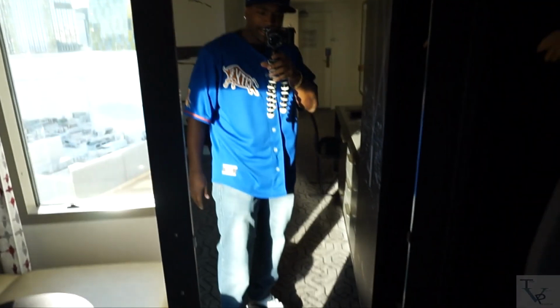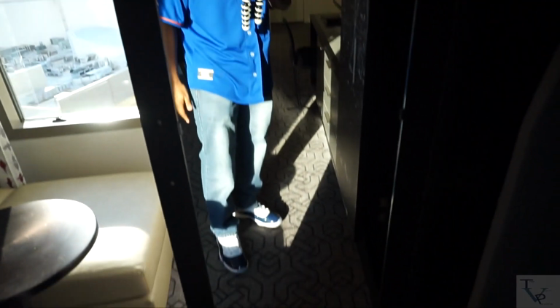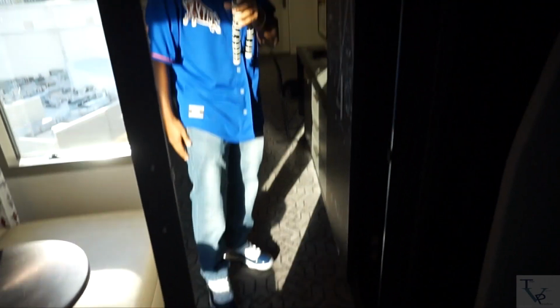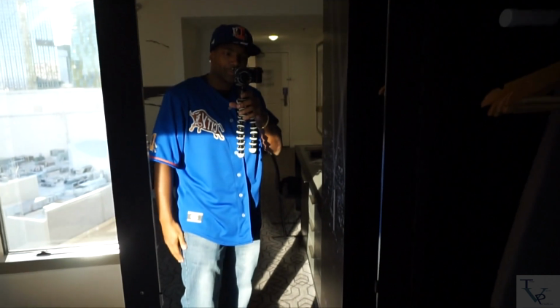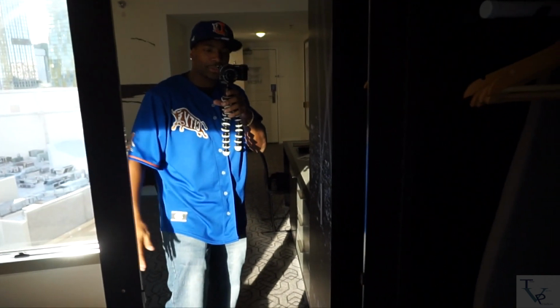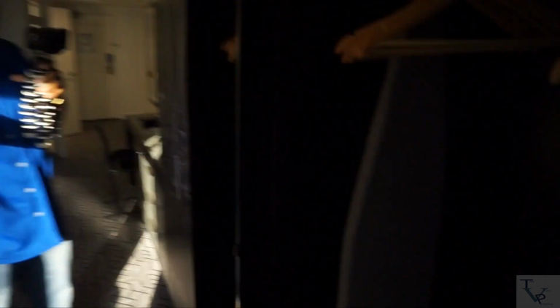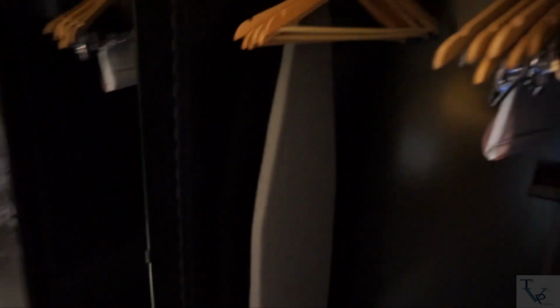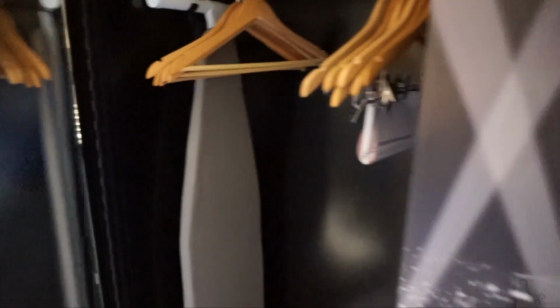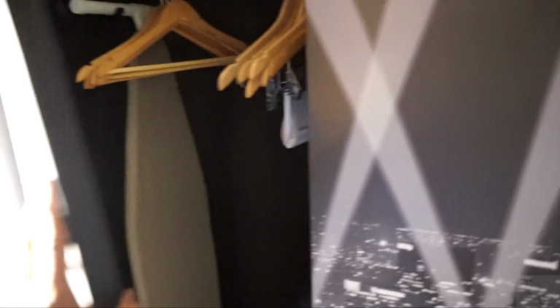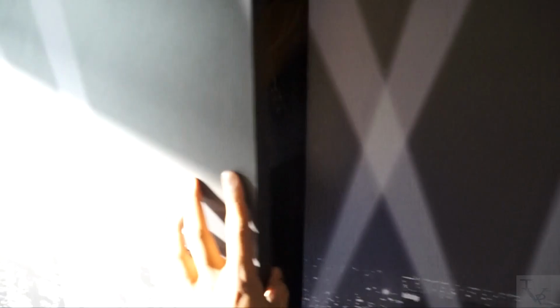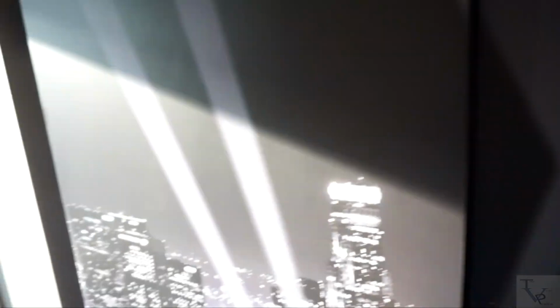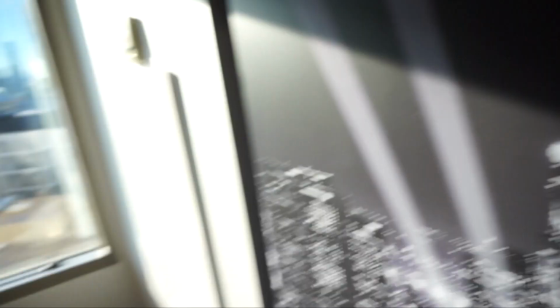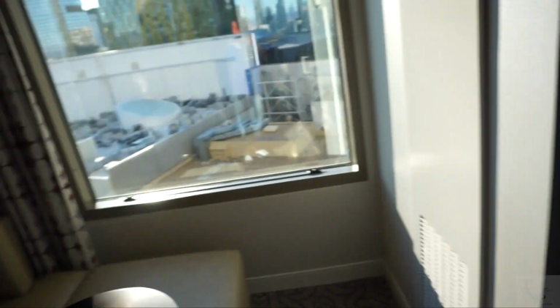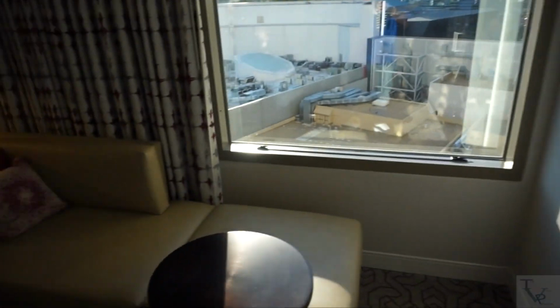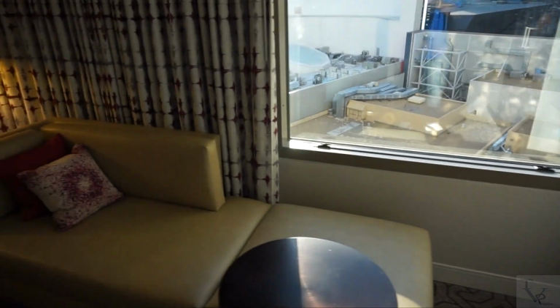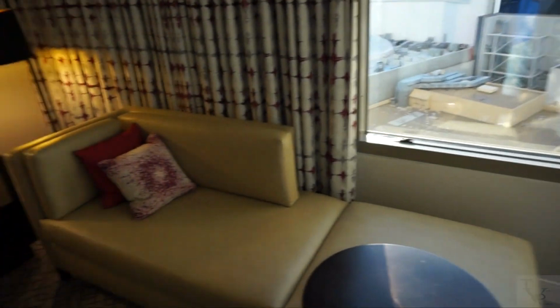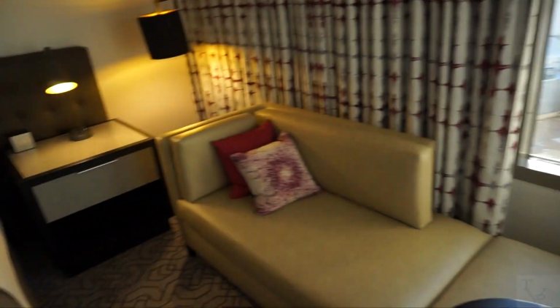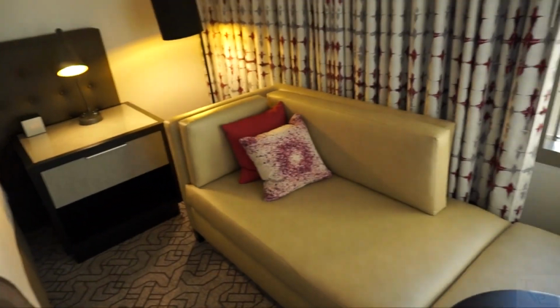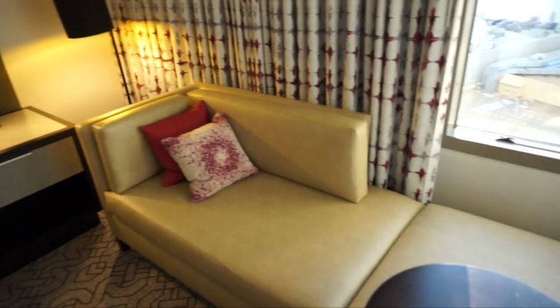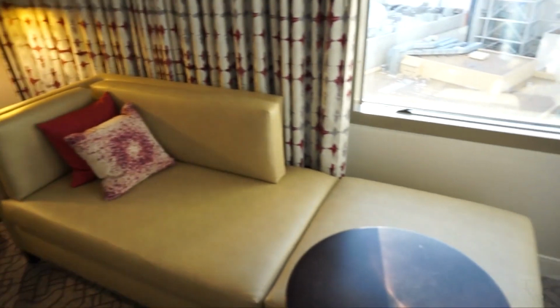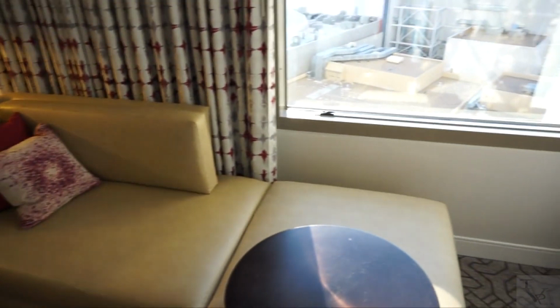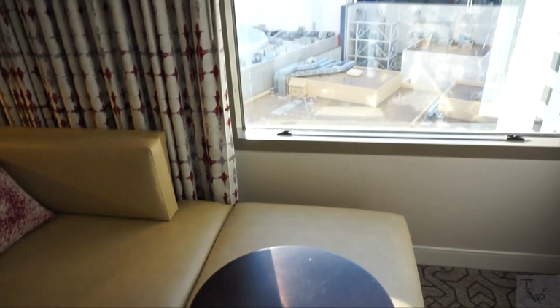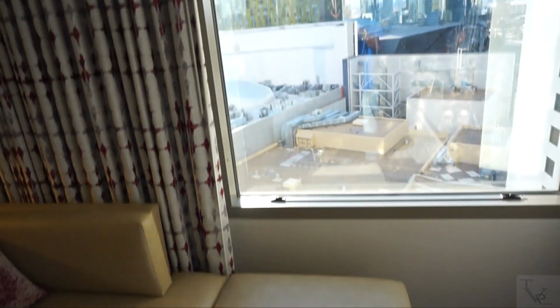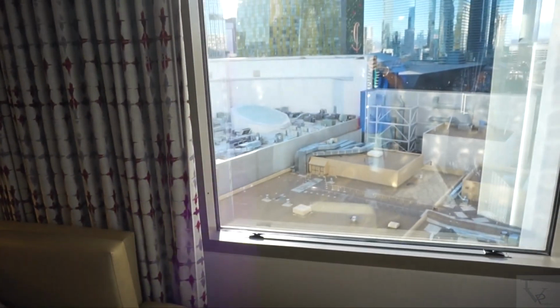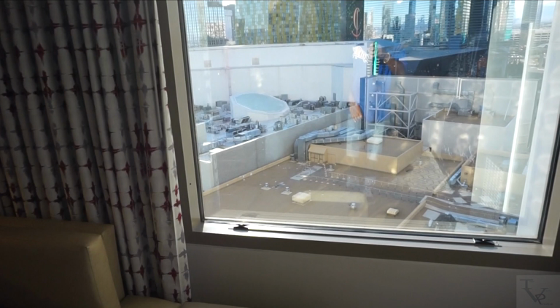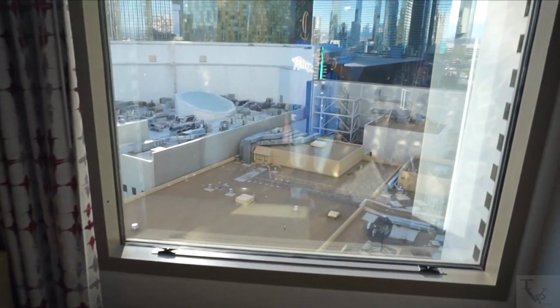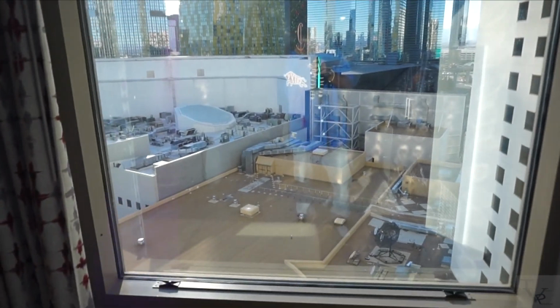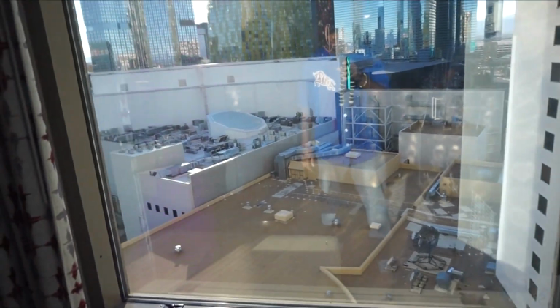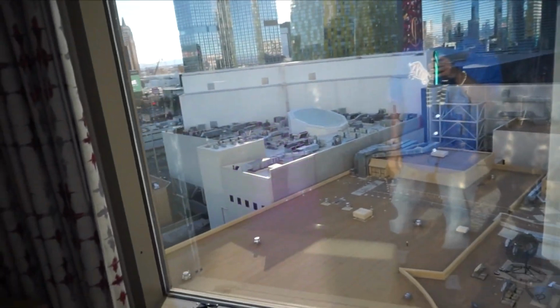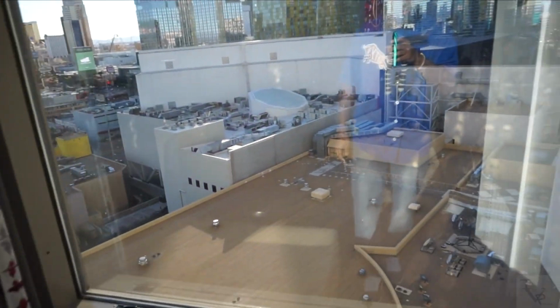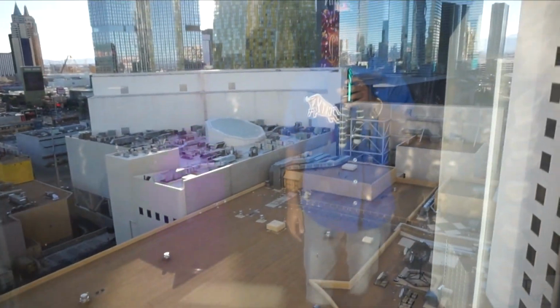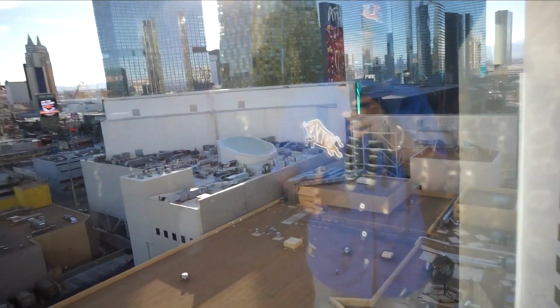Down here you've got an in-room safe, so if you need to store some things away you've got that. And if you need a full body mirror on this door, you've got it so you can make sure everything looks good from head to toe. On the side of the bed here you've got a little couch, so if you need extra places to lounge or someone needs to pass out somewhere, they've got a little place they could sleep on.